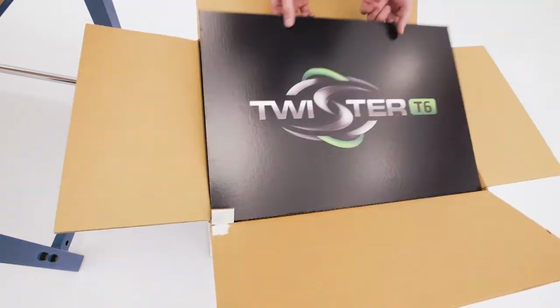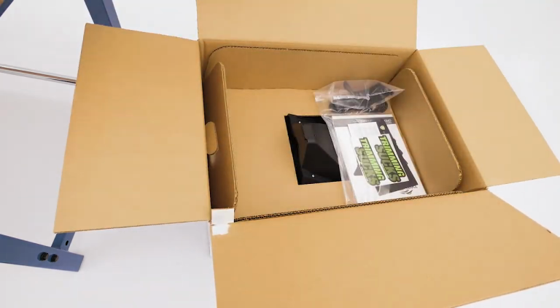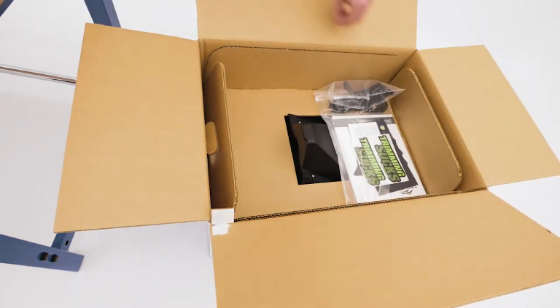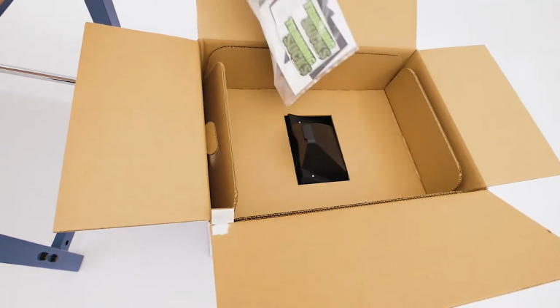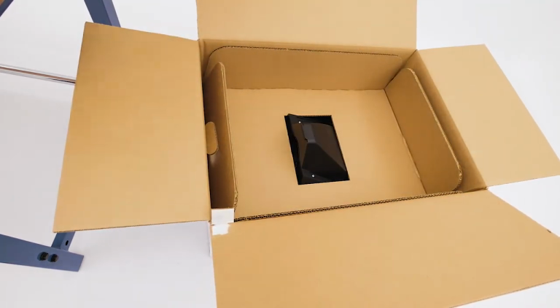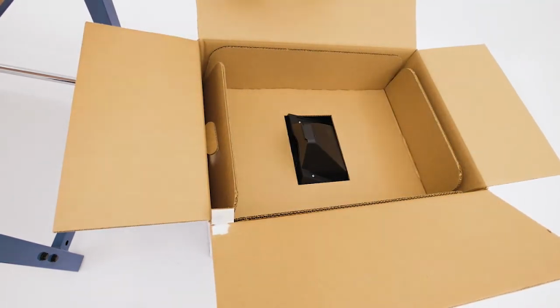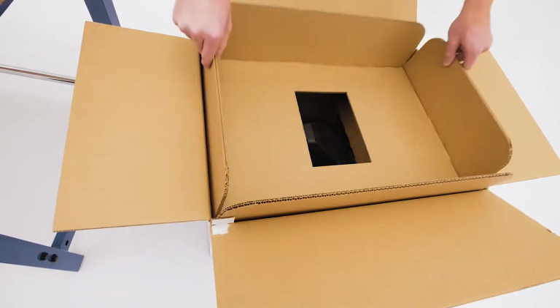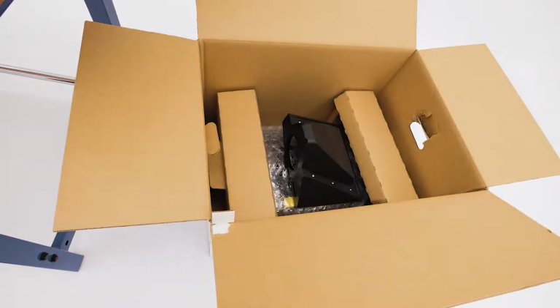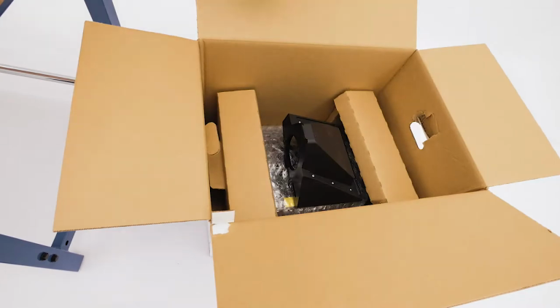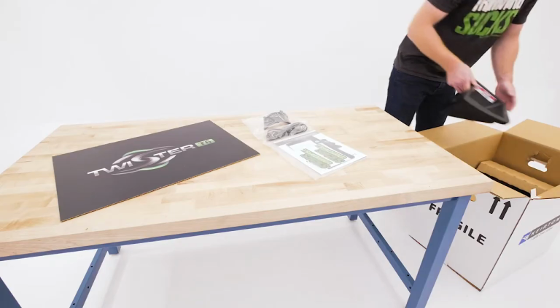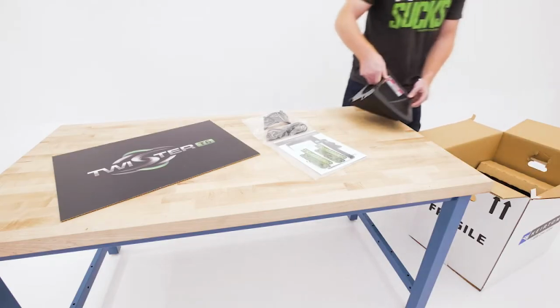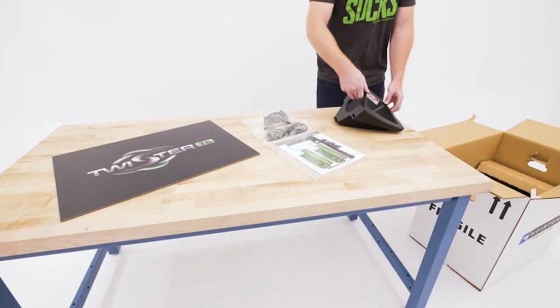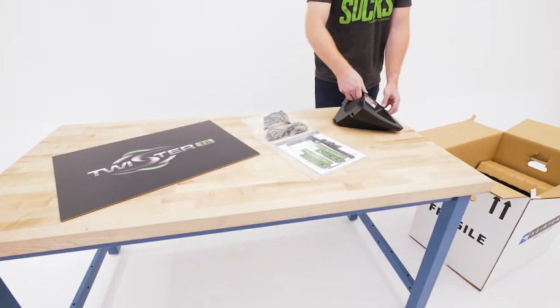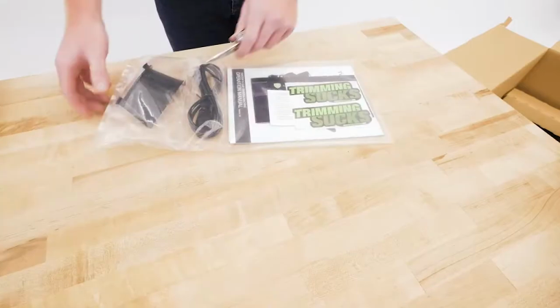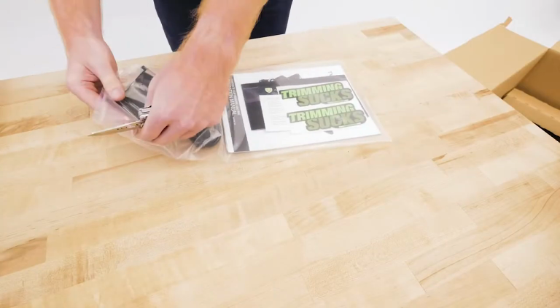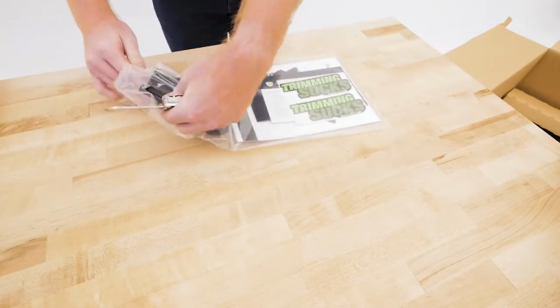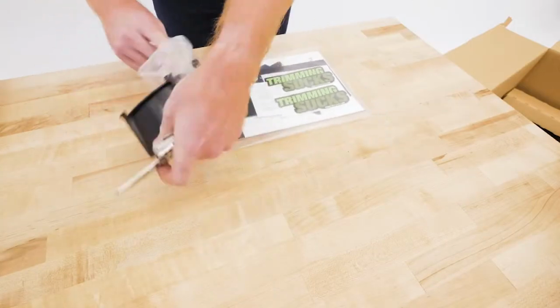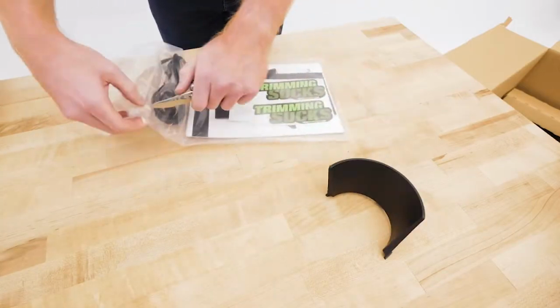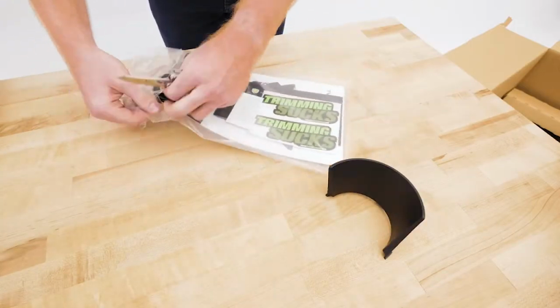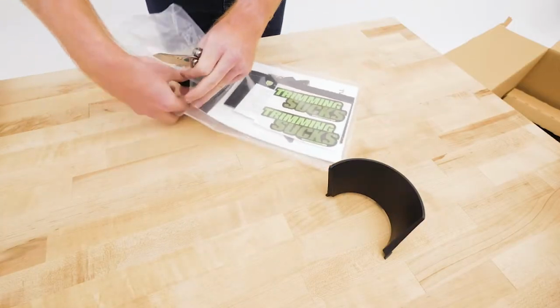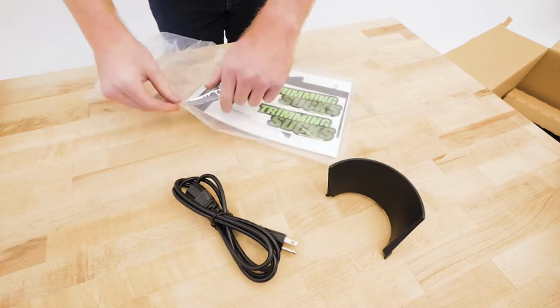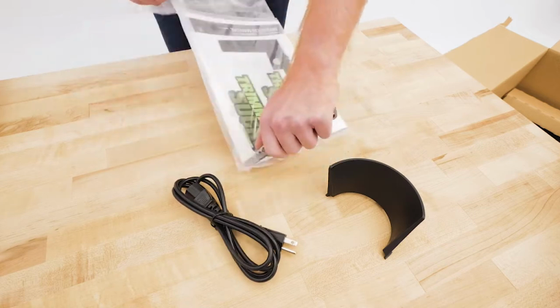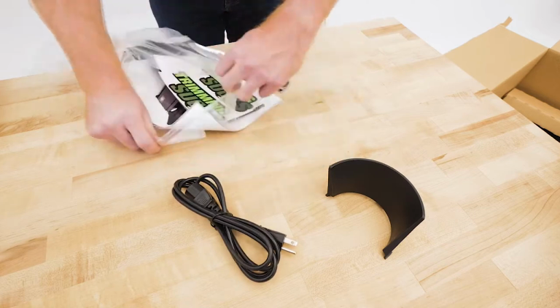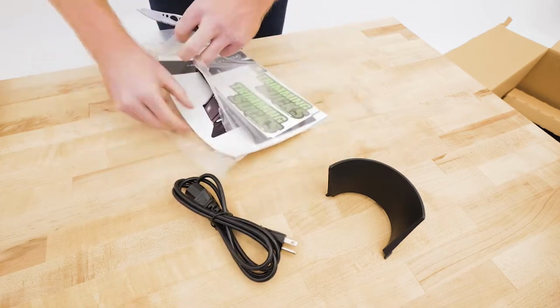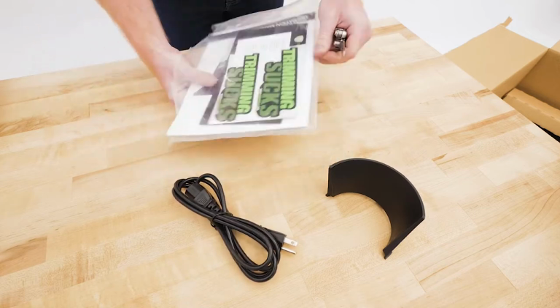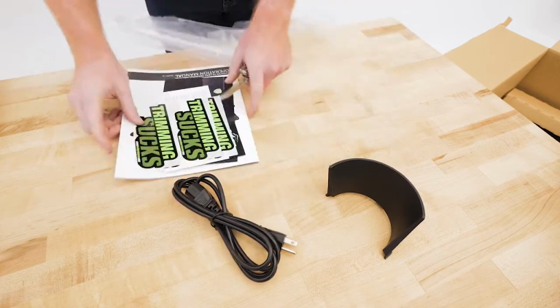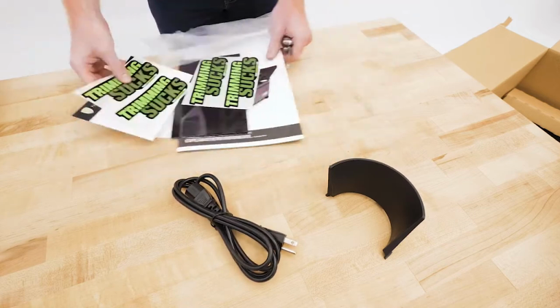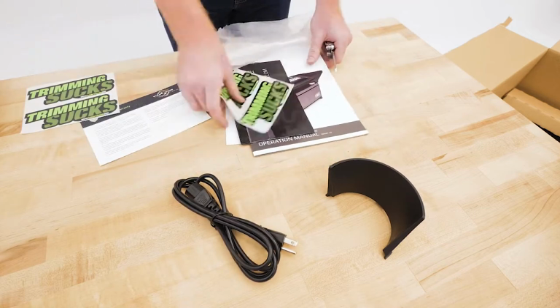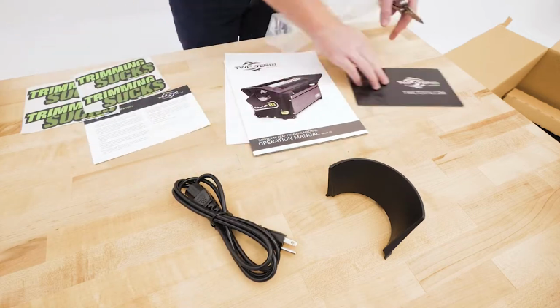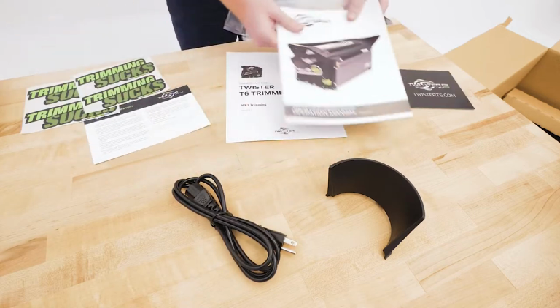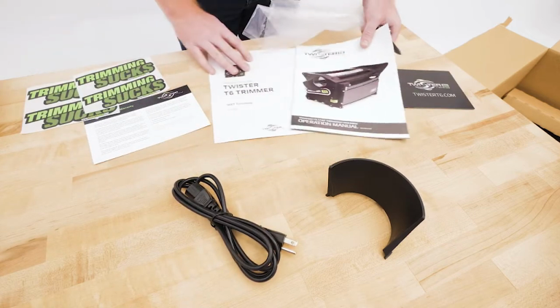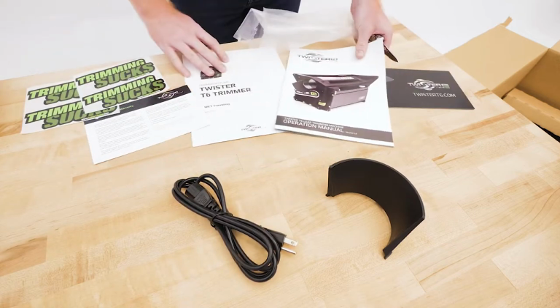In the box, you'll find a plastic bag of components and the hopper. The bag contains the chute, the electrical cord, some Twister stickers, and the manual.